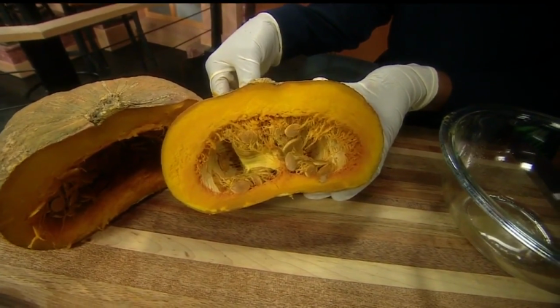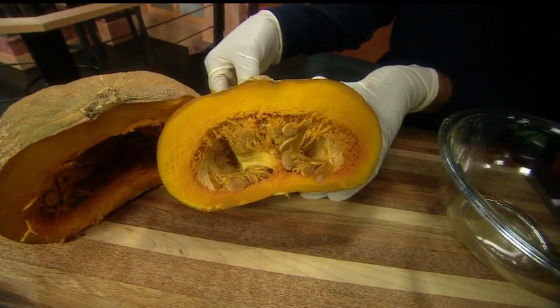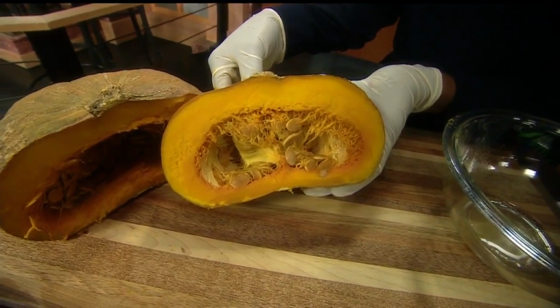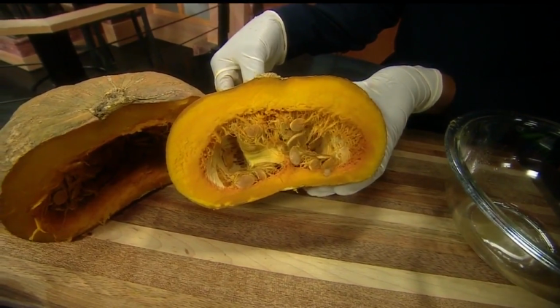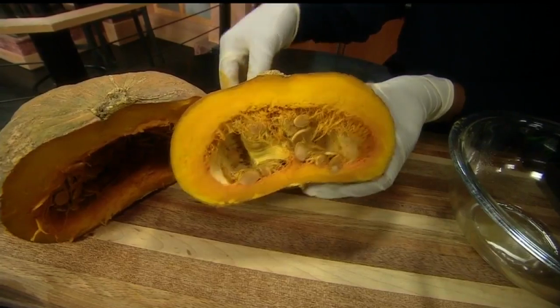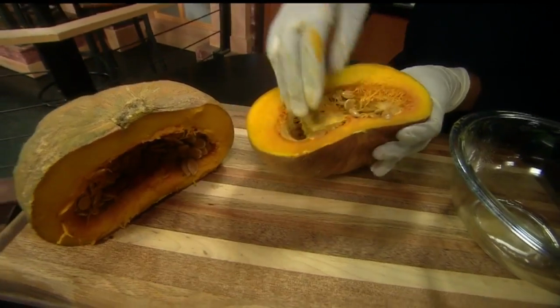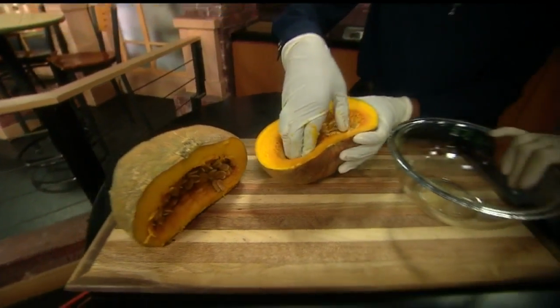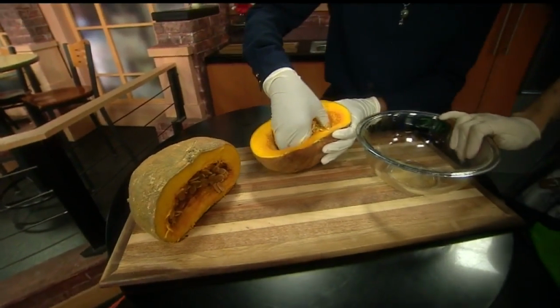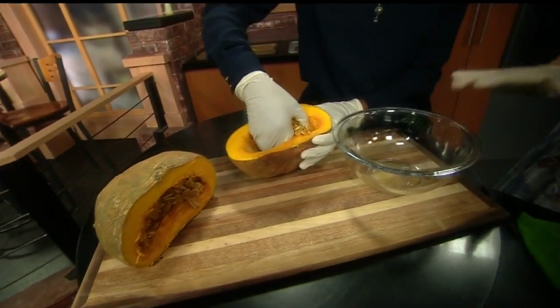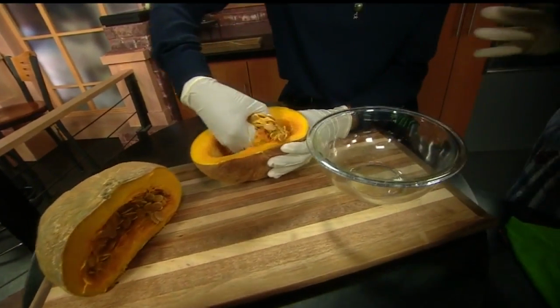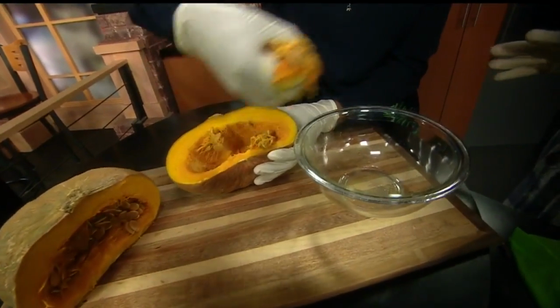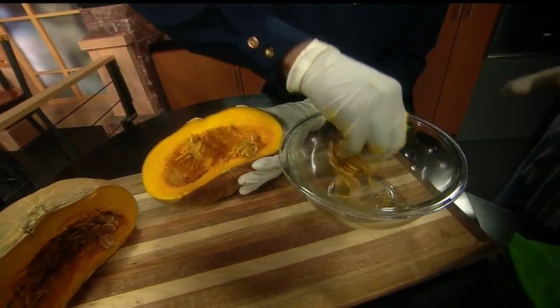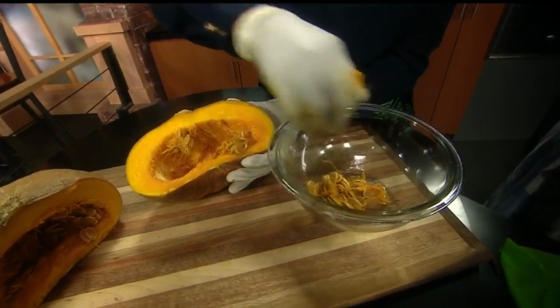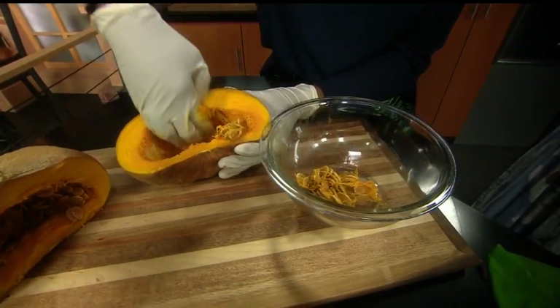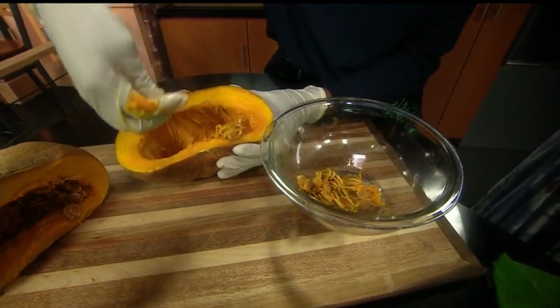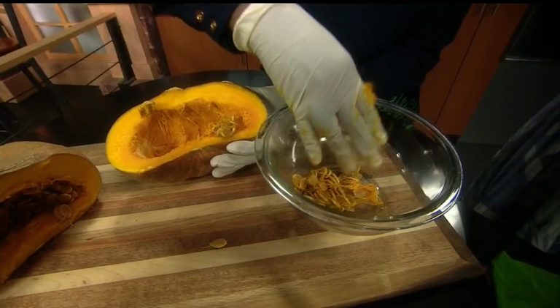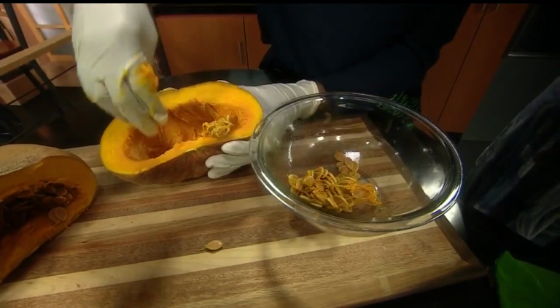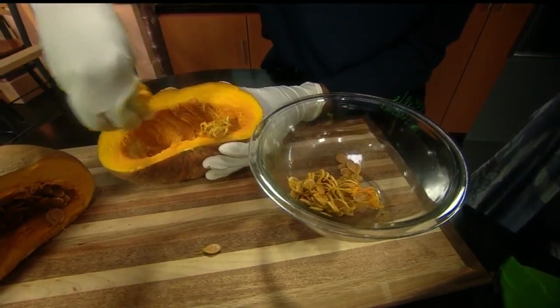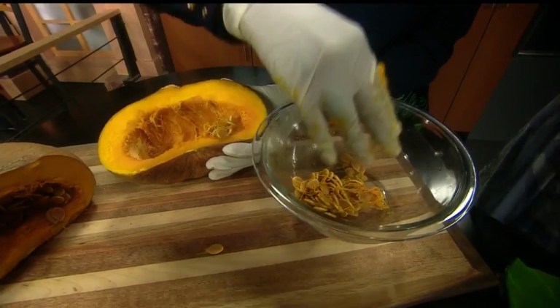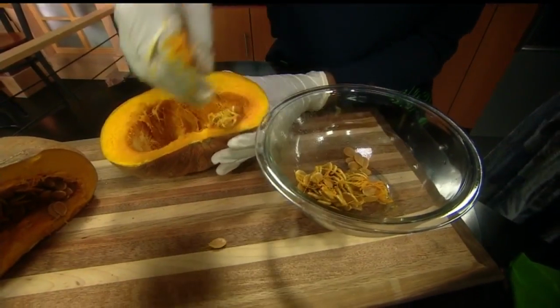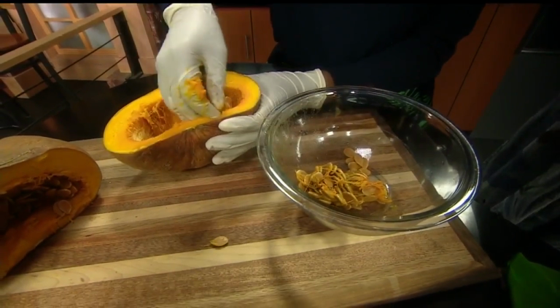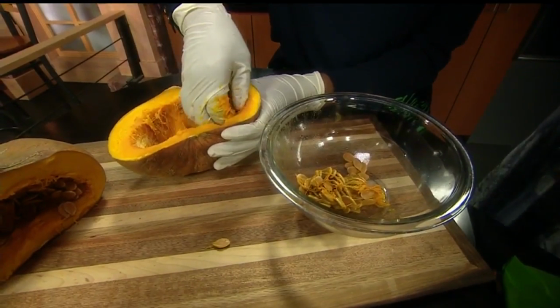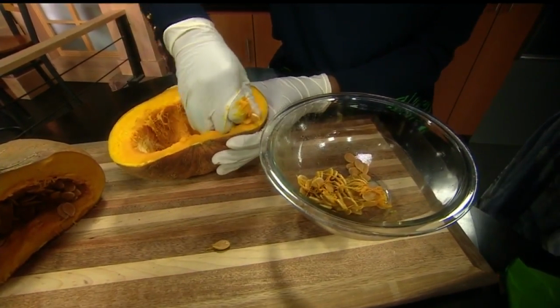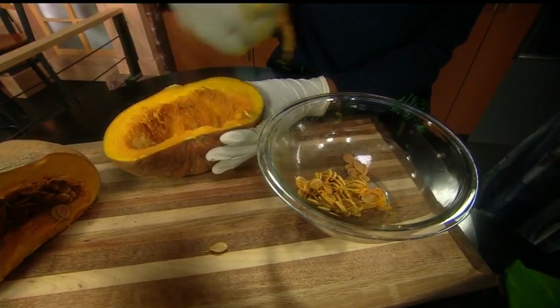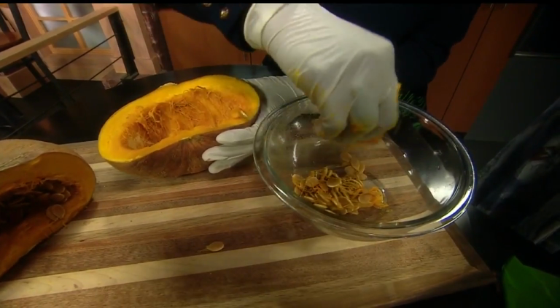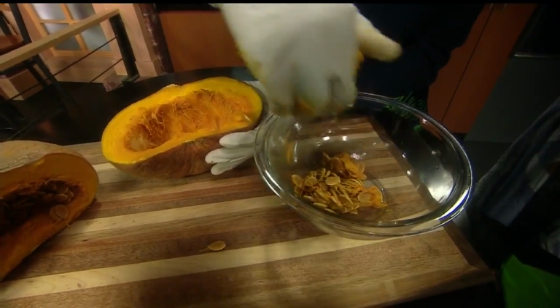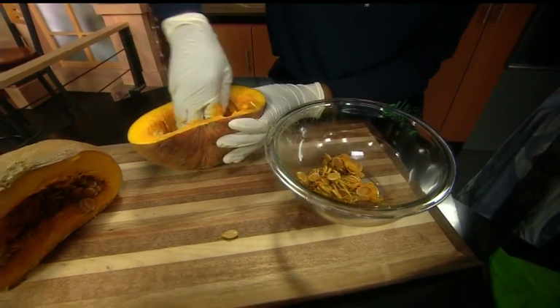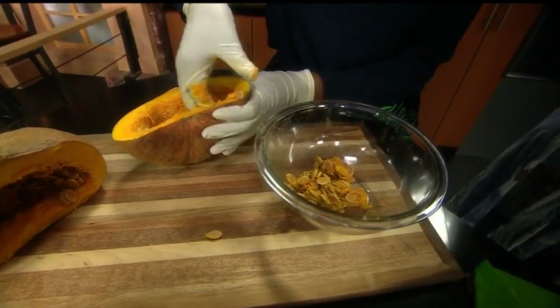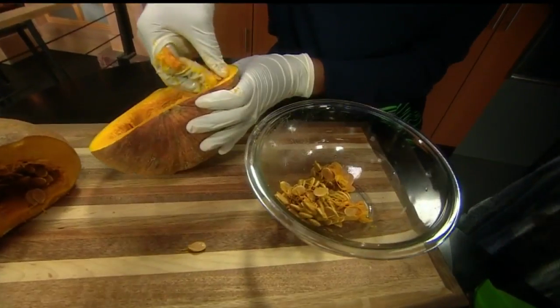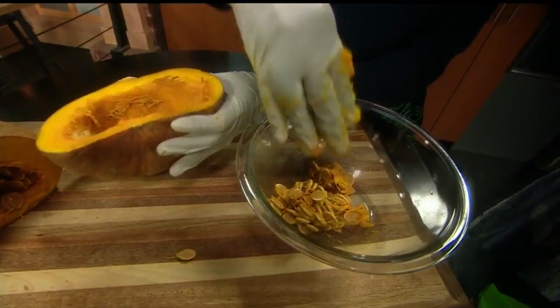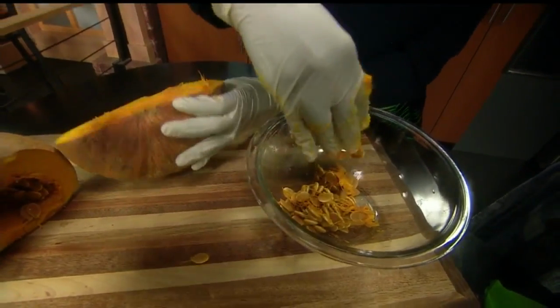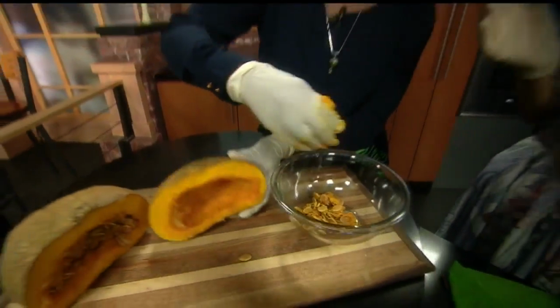I'm going to get you to go ahead and start scooping out the seeds — we'll put them in here. What we're going to do with the seeds is not roast them, but soak them to make a milk. Squash seed milk!